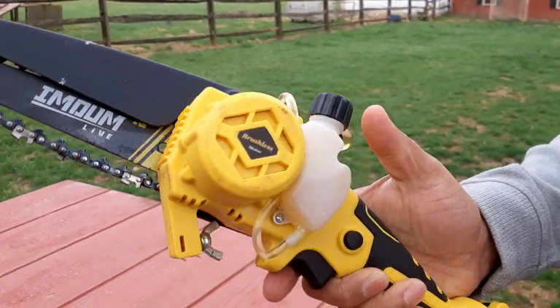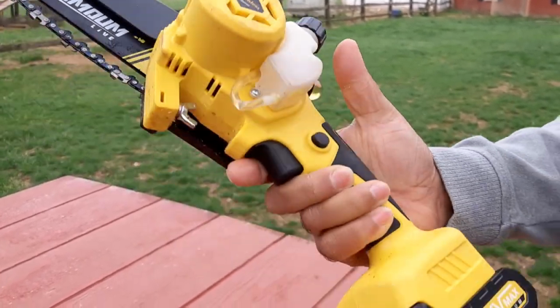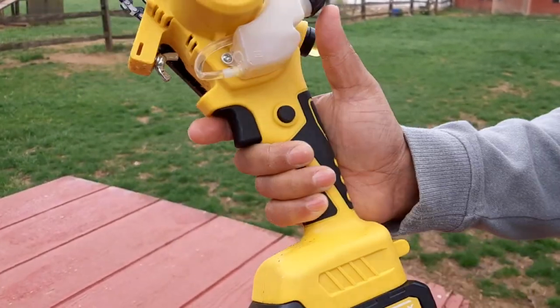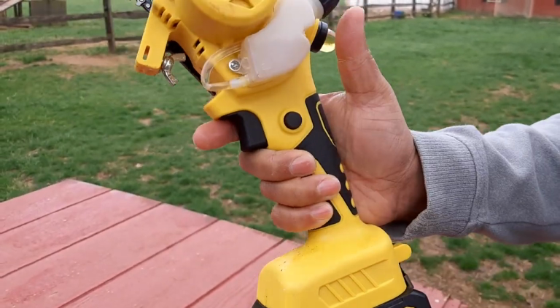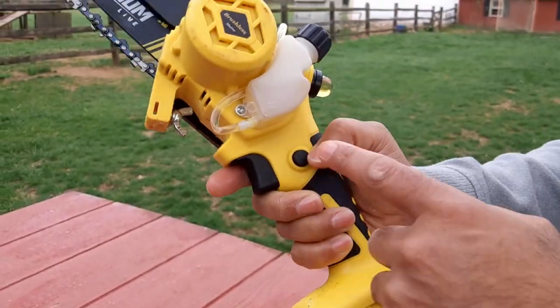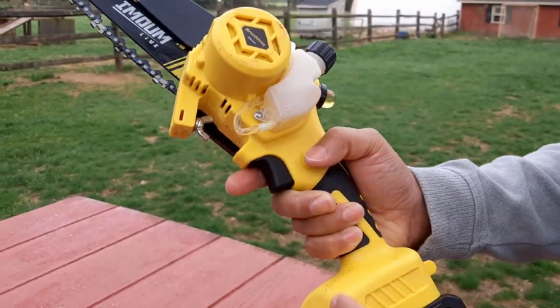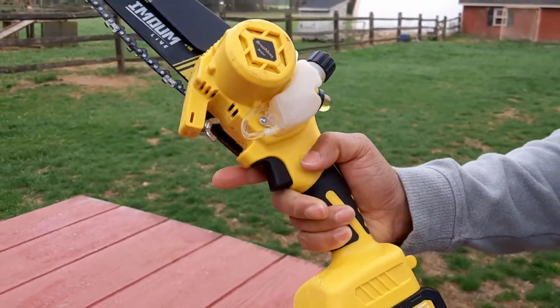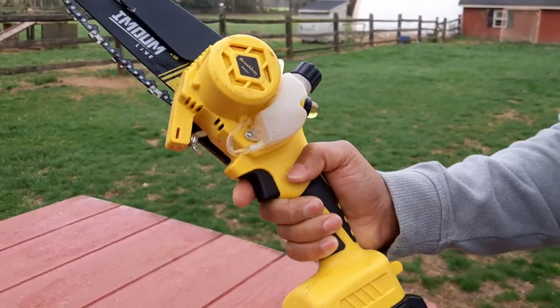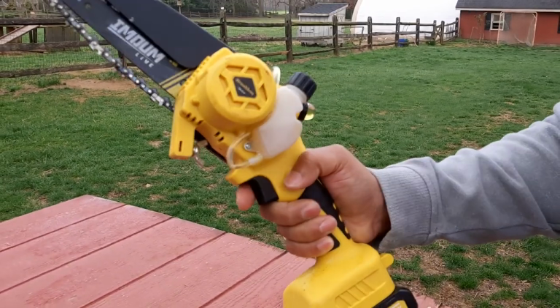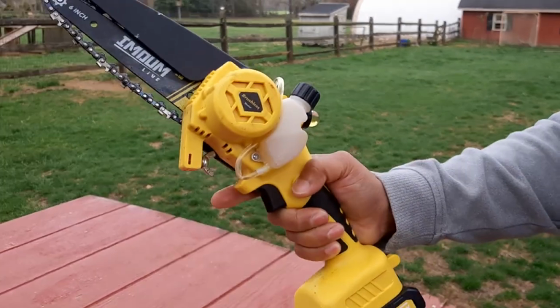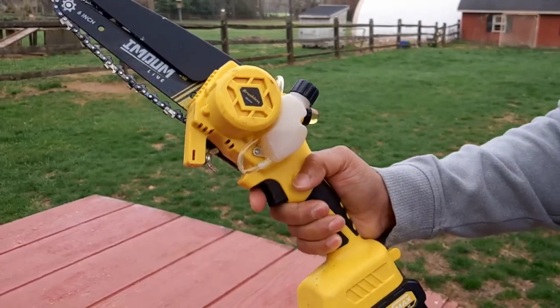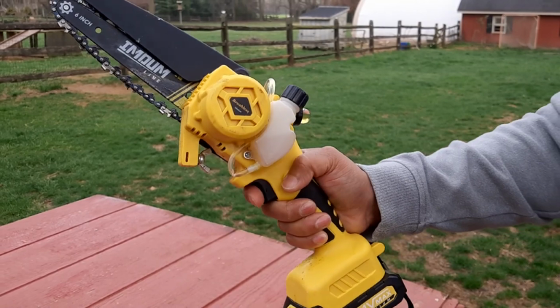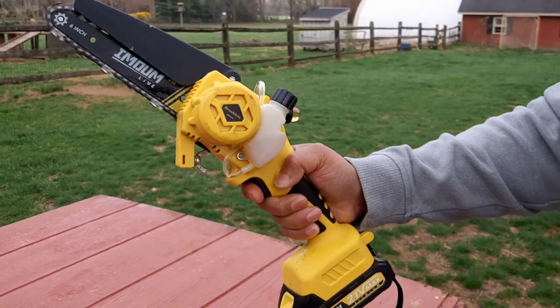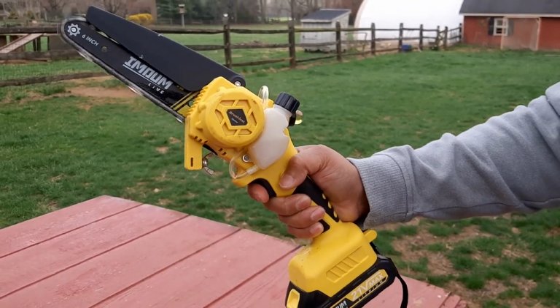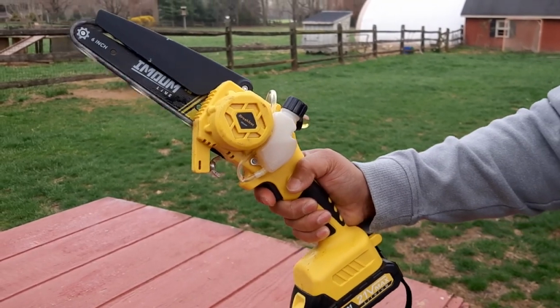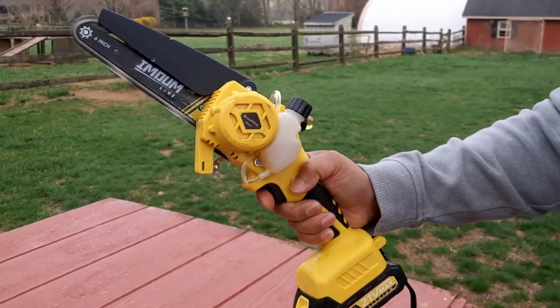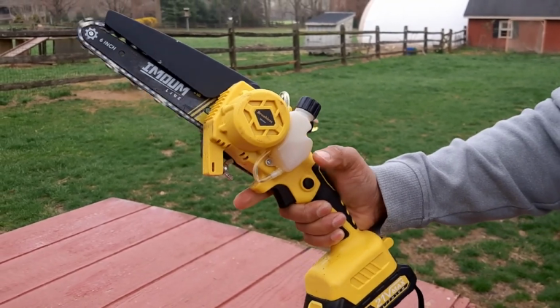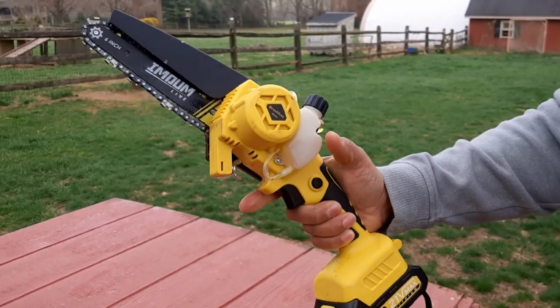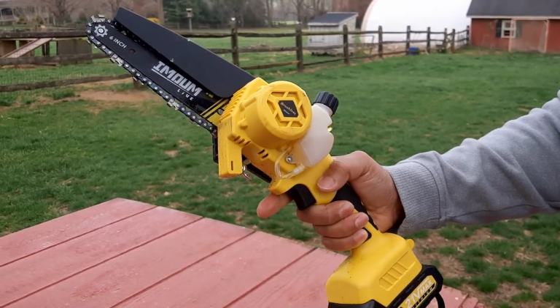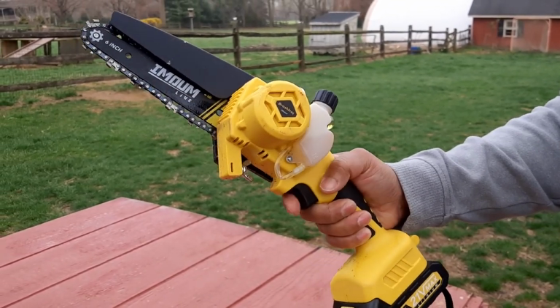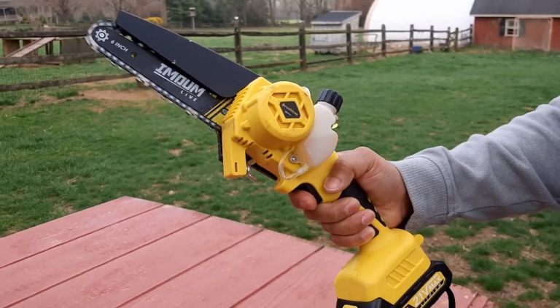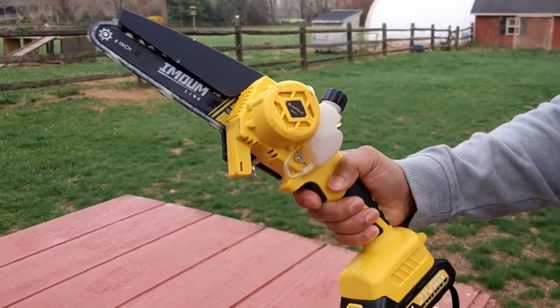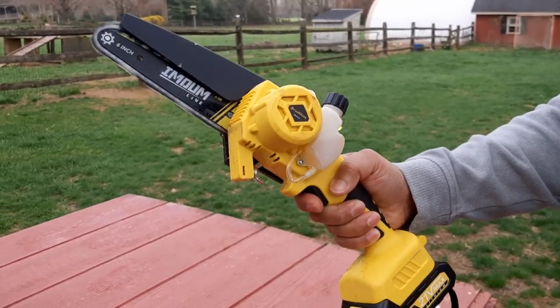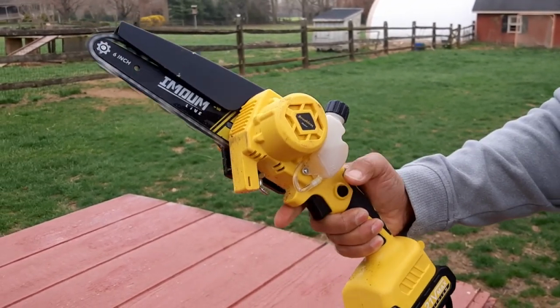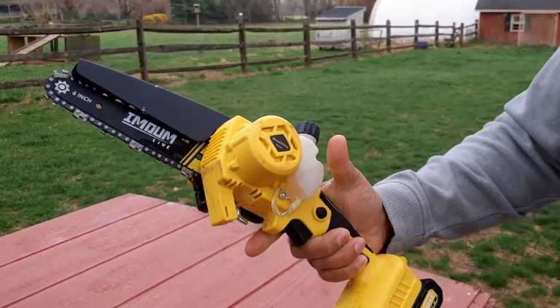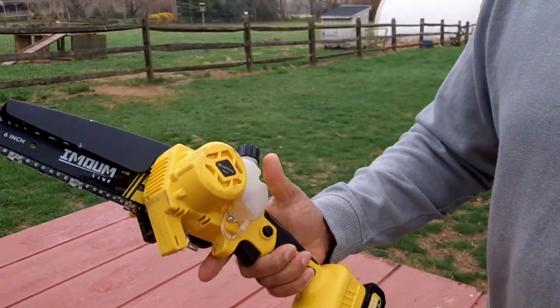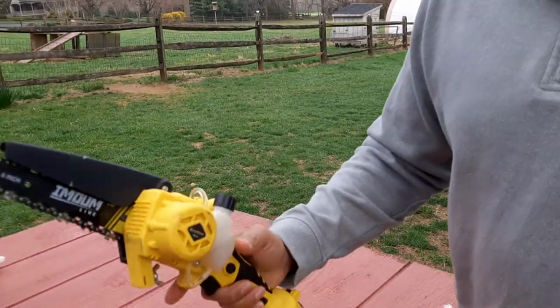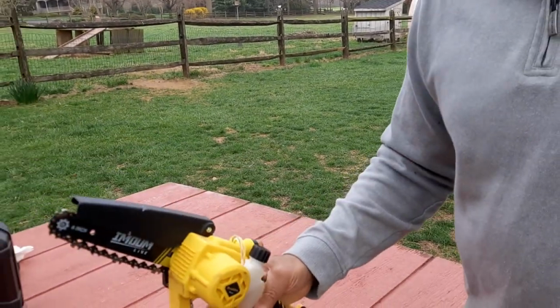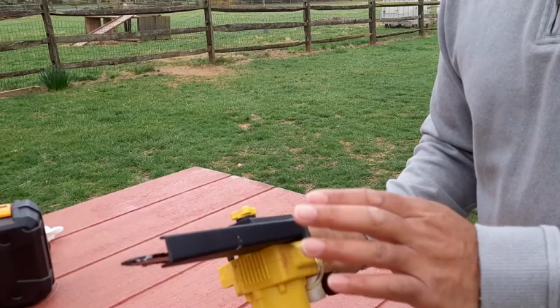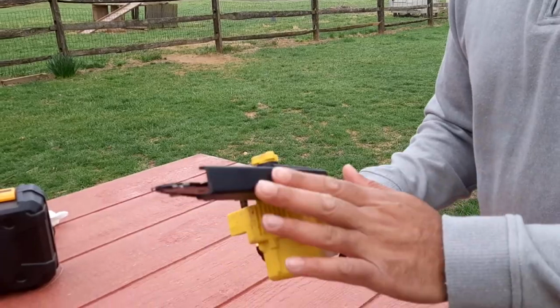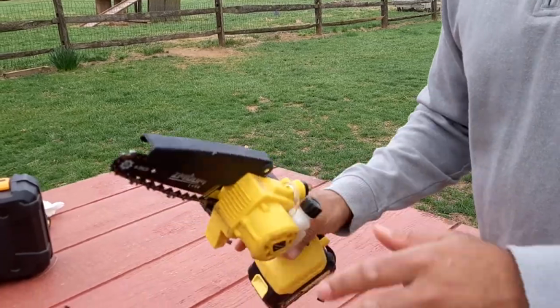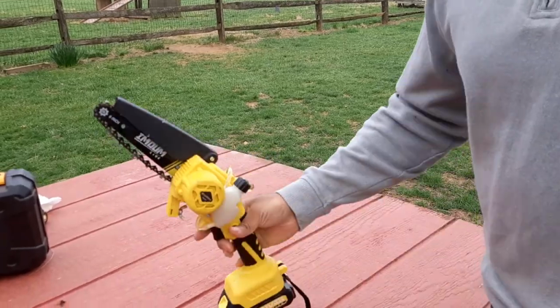To start it up, you just press this button. It also comes with a guard here.